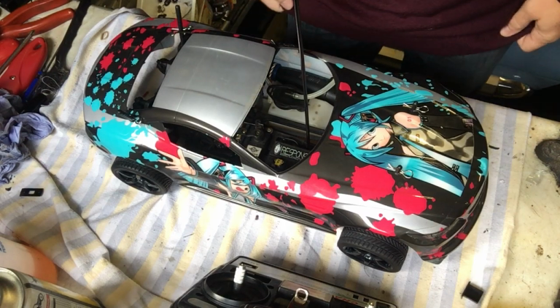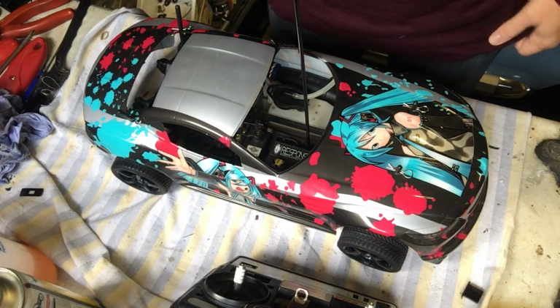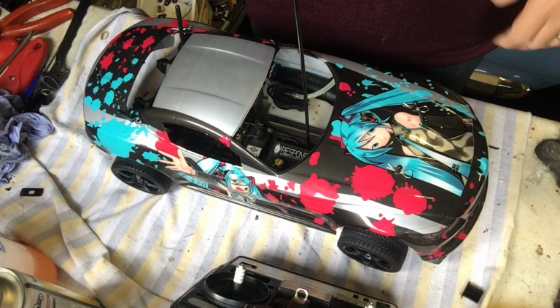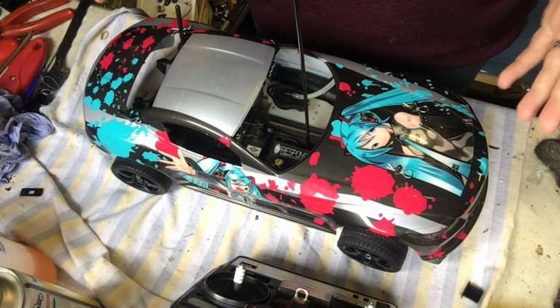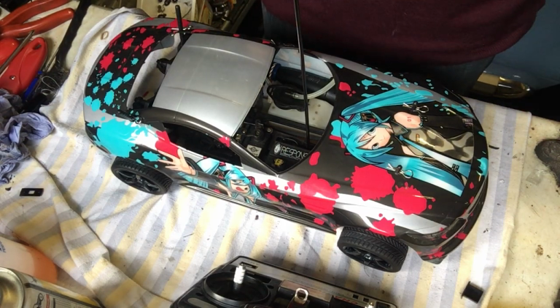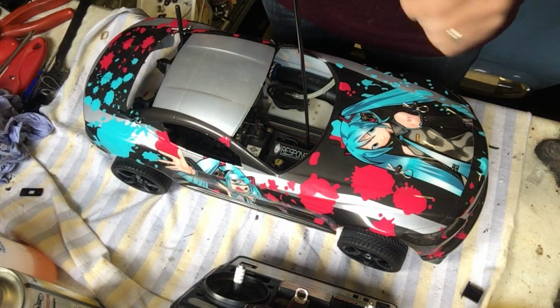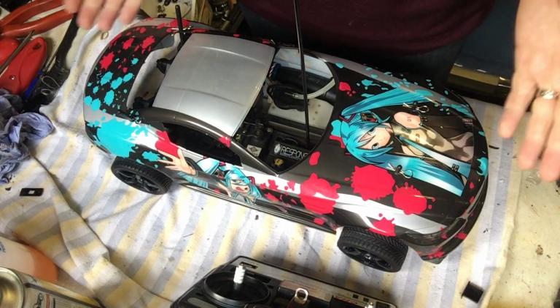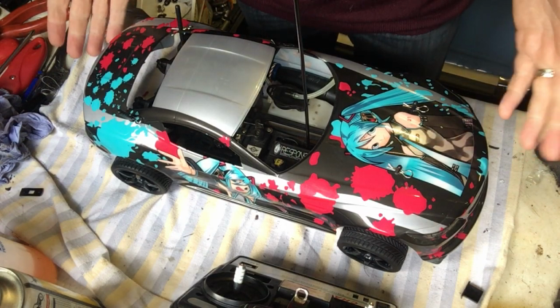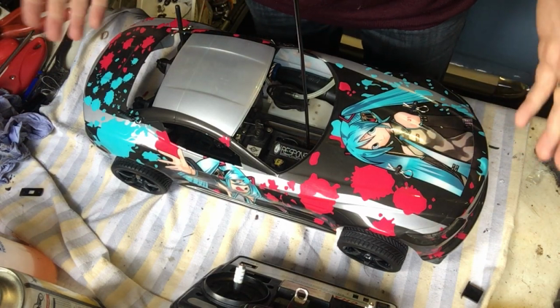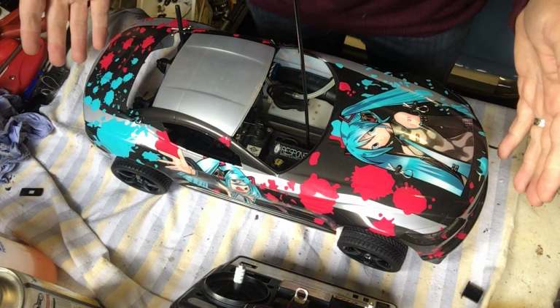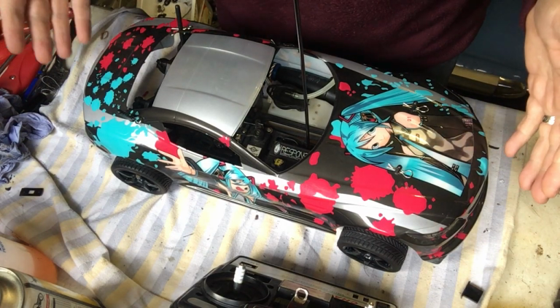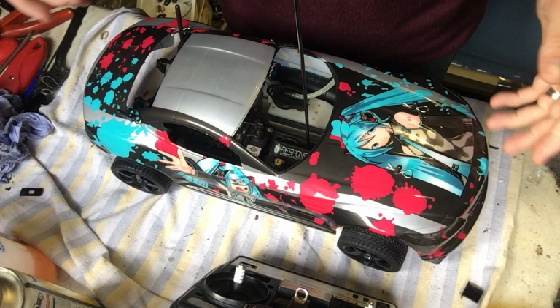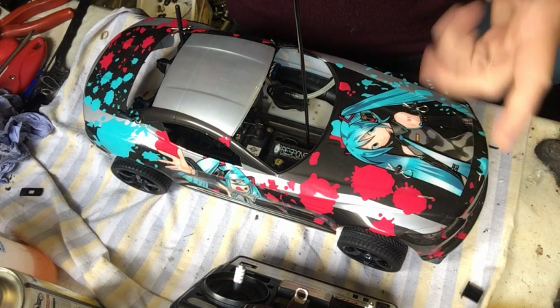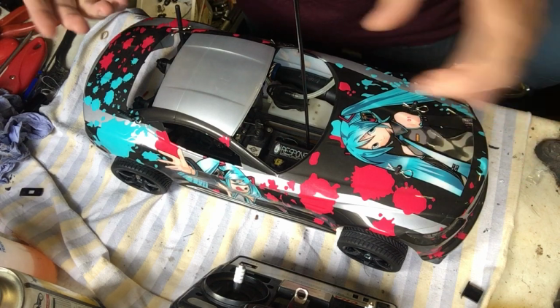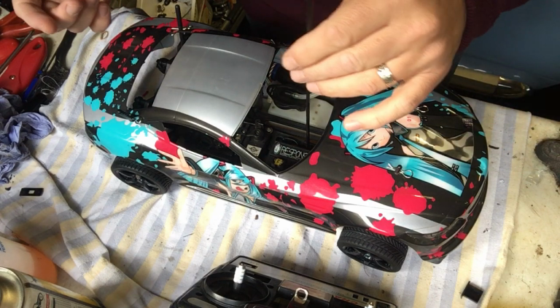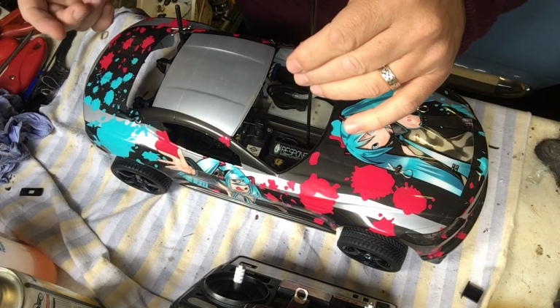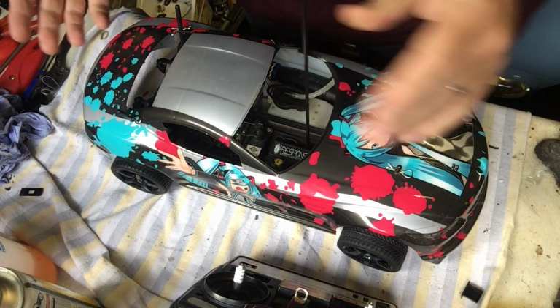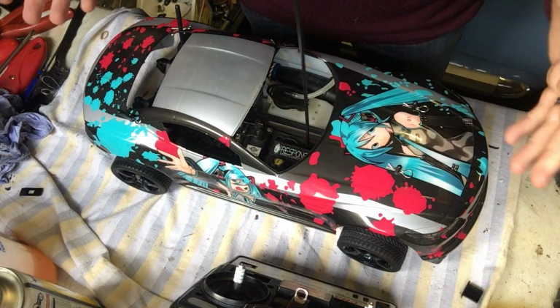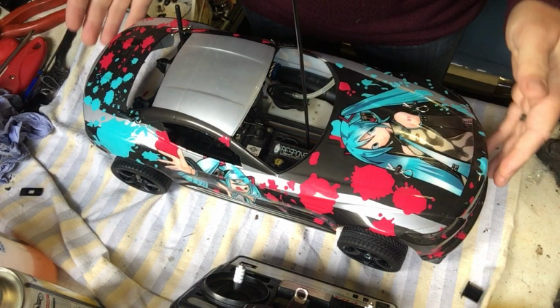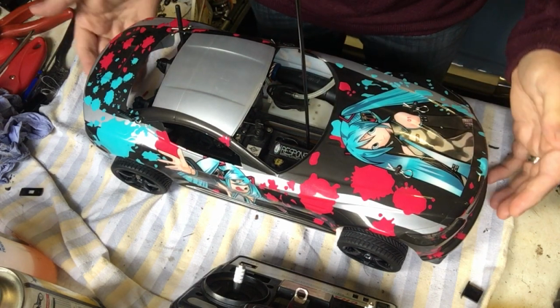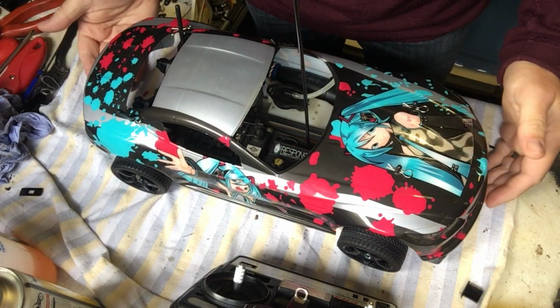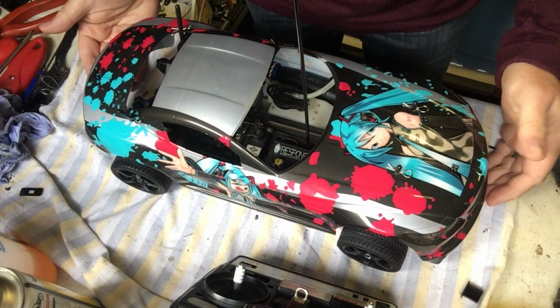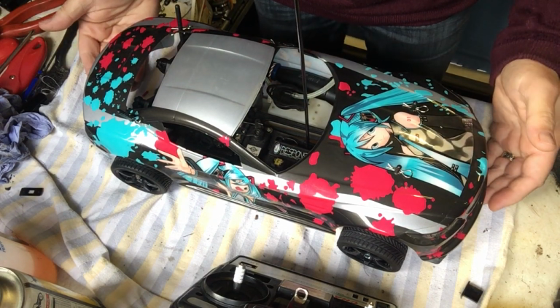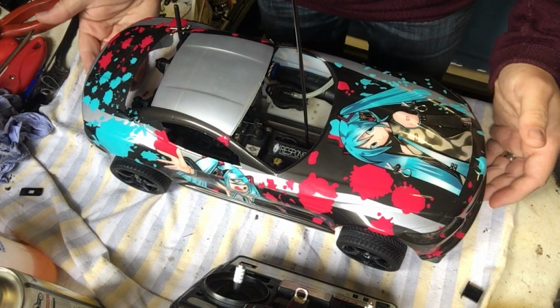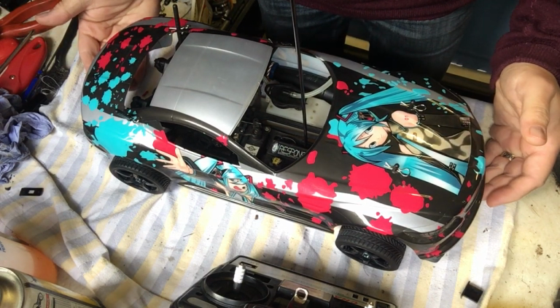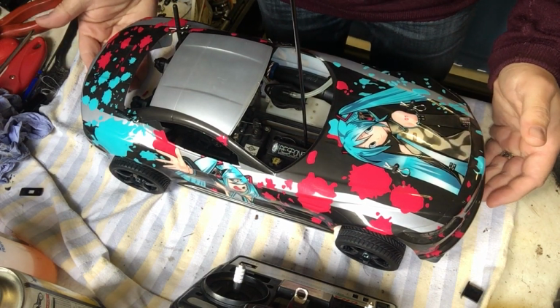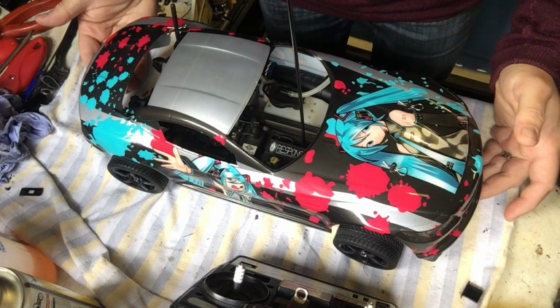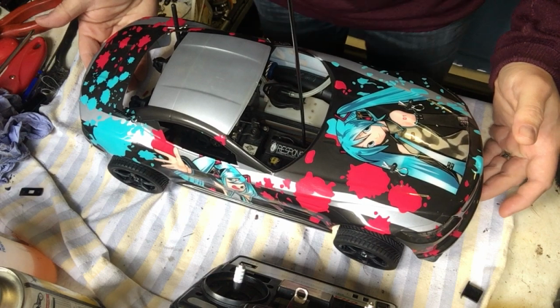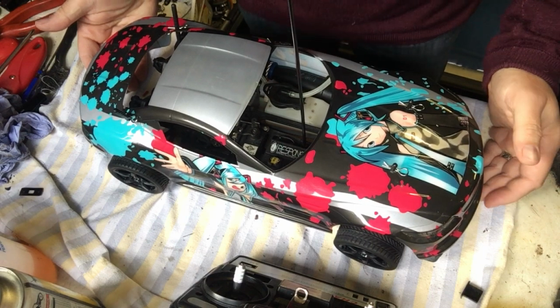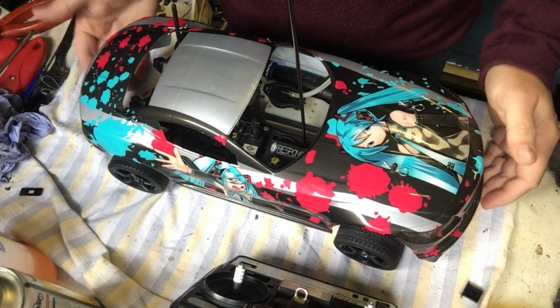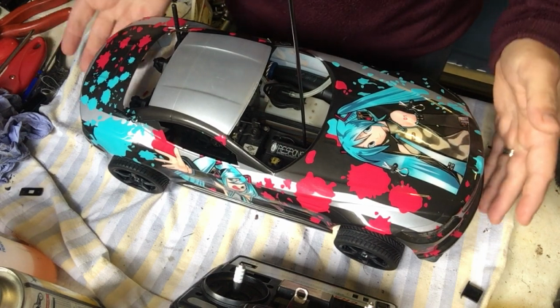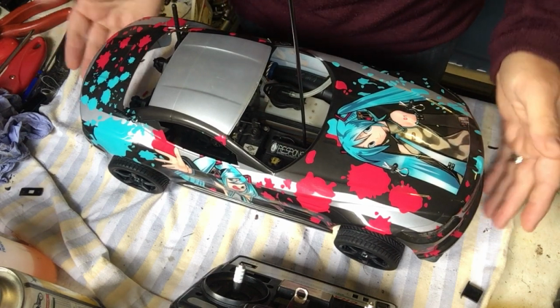The car is now fully complete. It's had the body shell fitted, the wheels are on, the aerial is in and it's ready to go. I thought it would be prudent to just finish off the set of videos to show the car actually running.